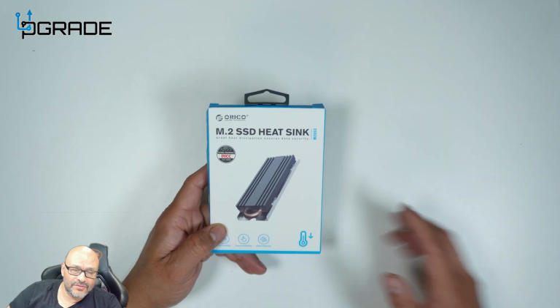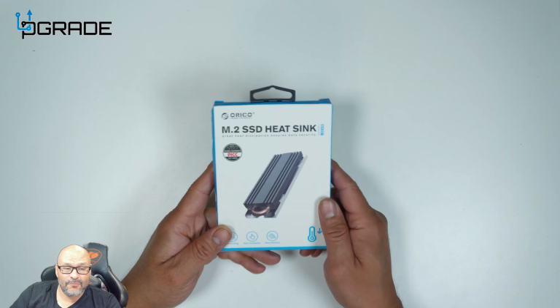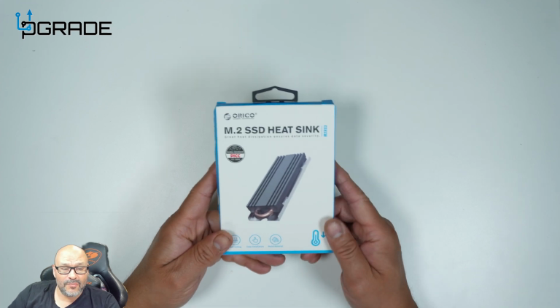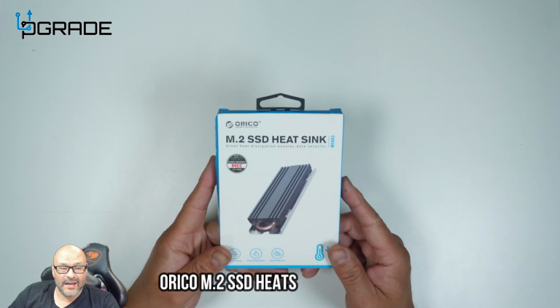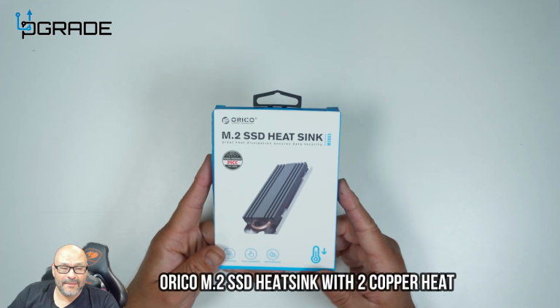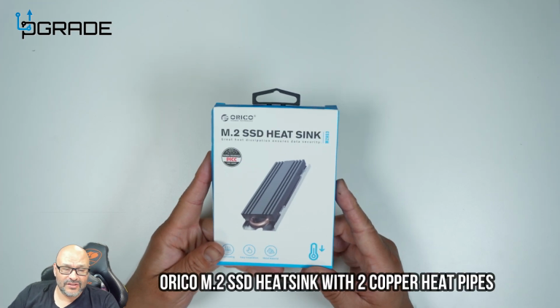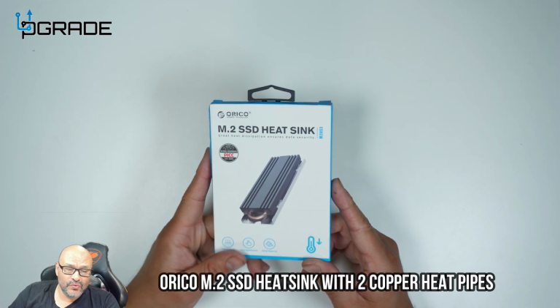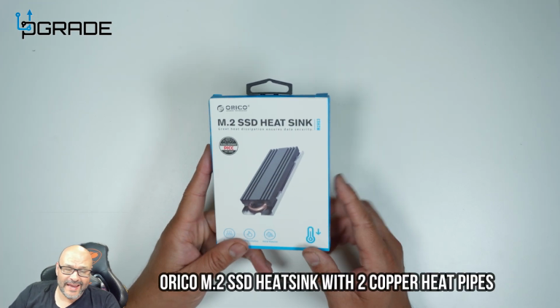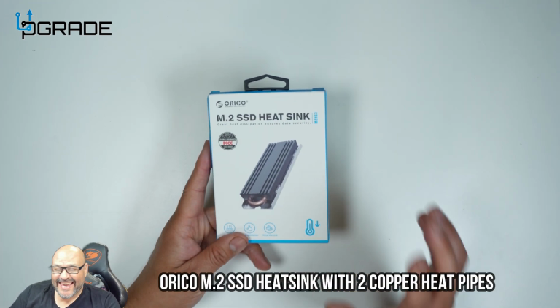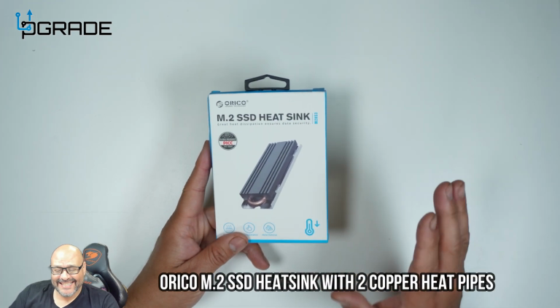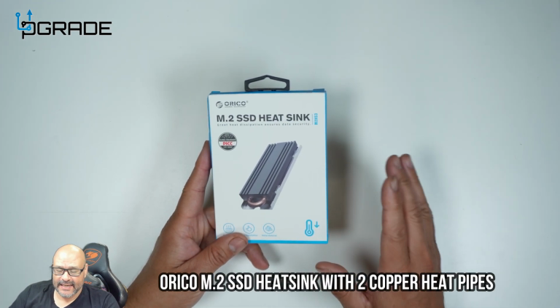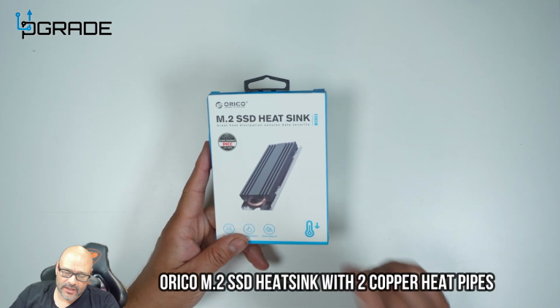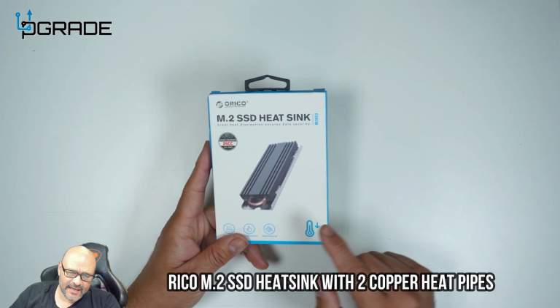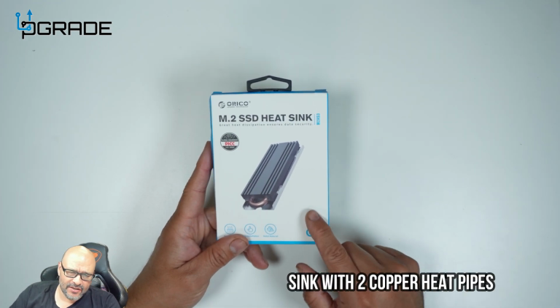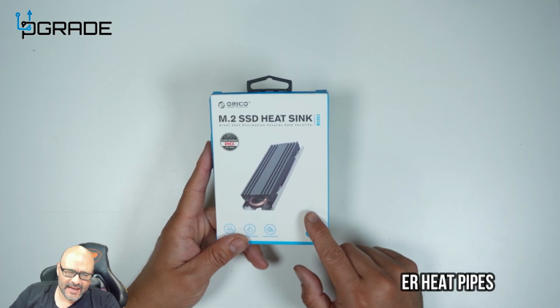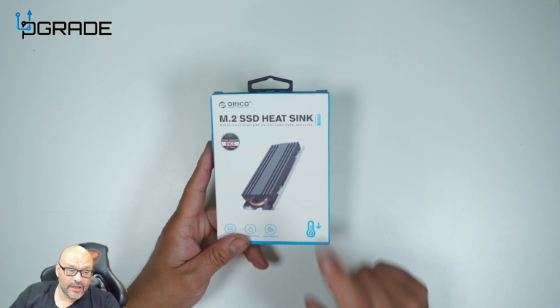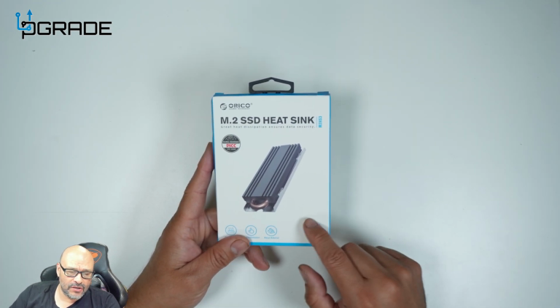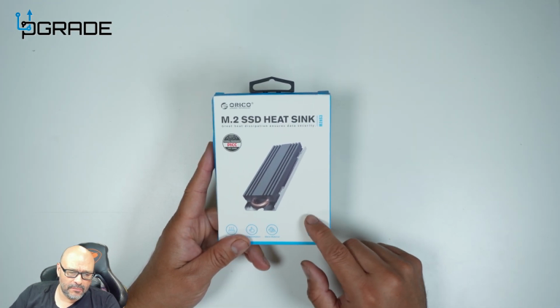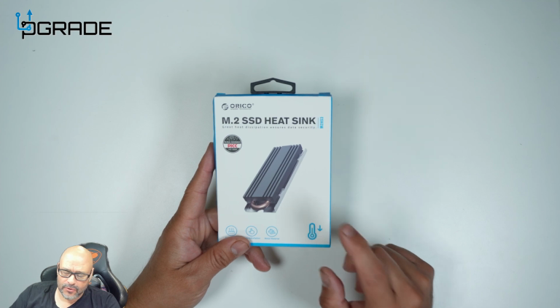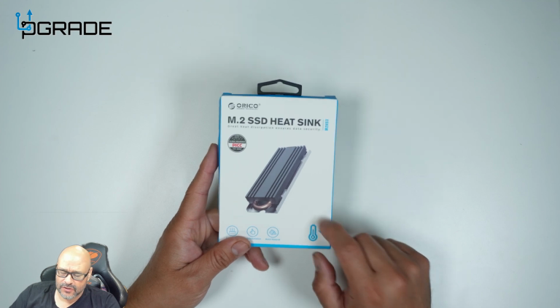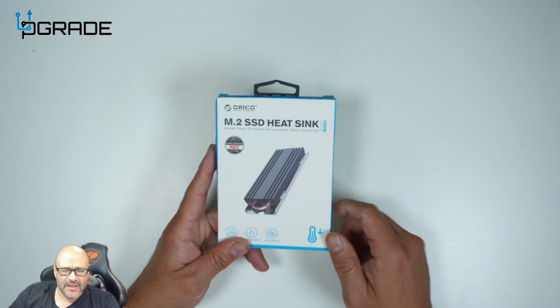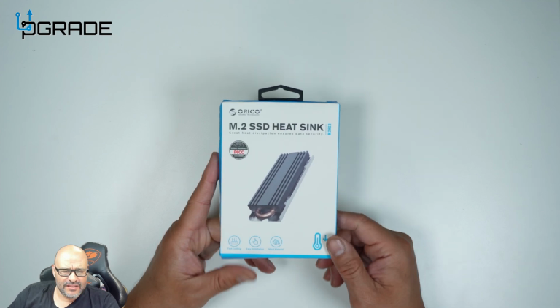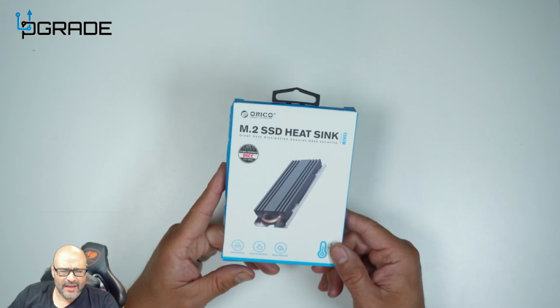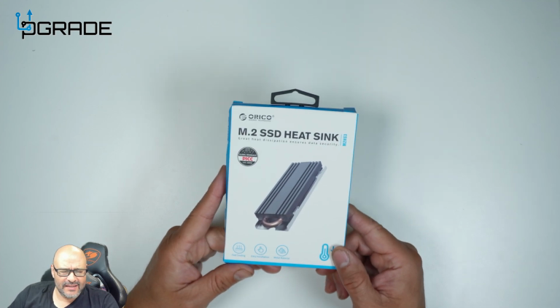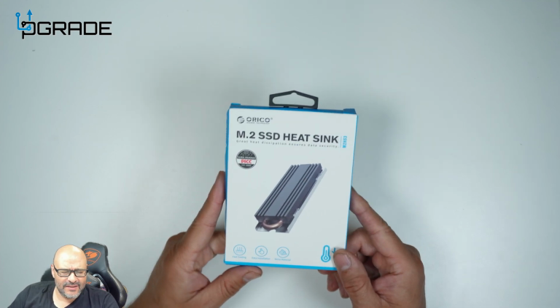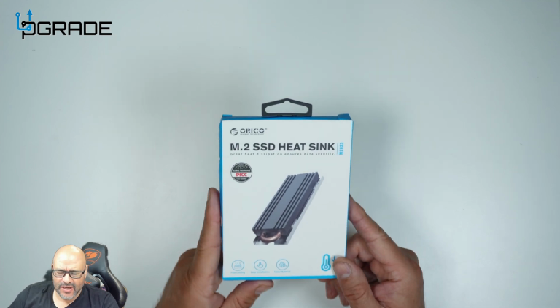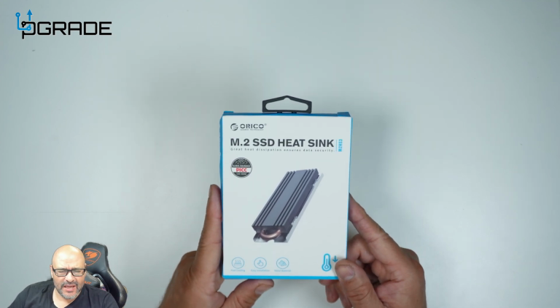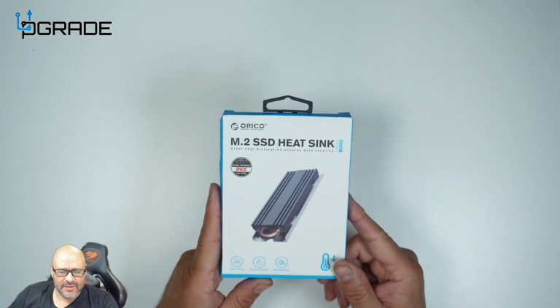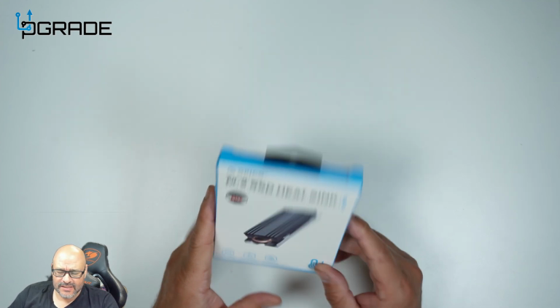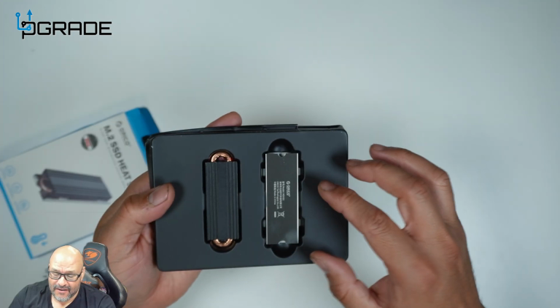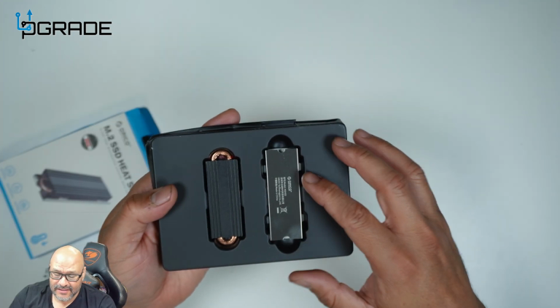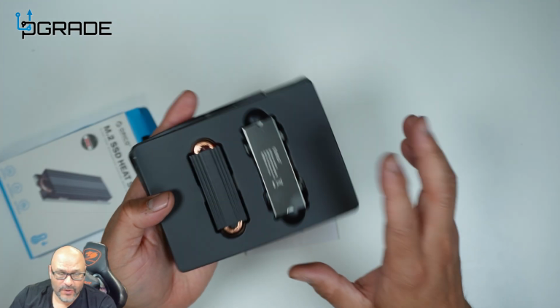Today we're going to bring an M.2 heatsink, take a look at it, and install it on a motherboard. Let's go ahead and see what you get when you get something like this.